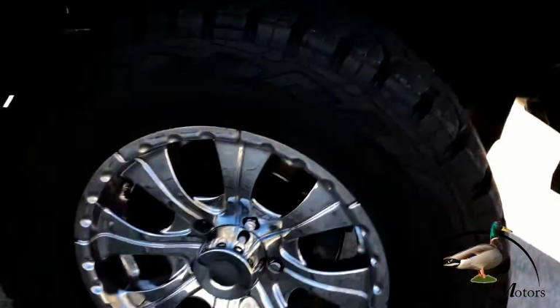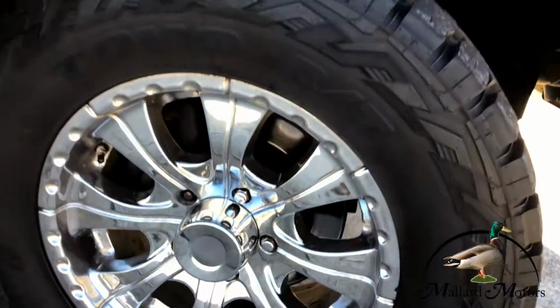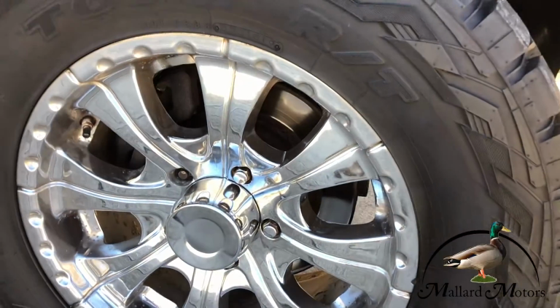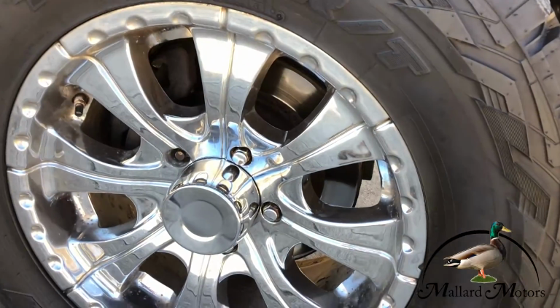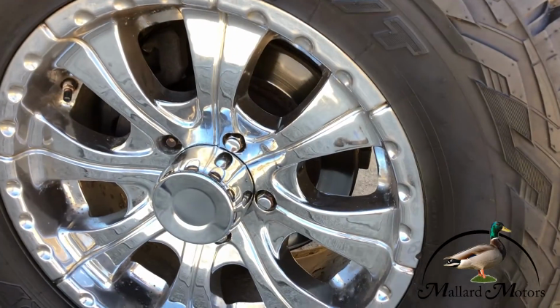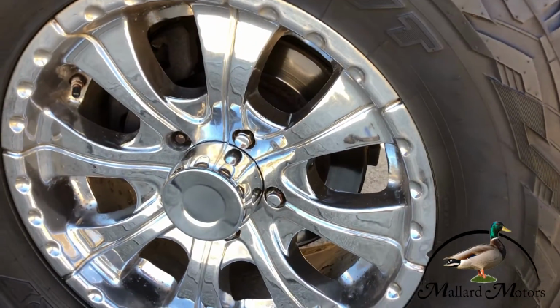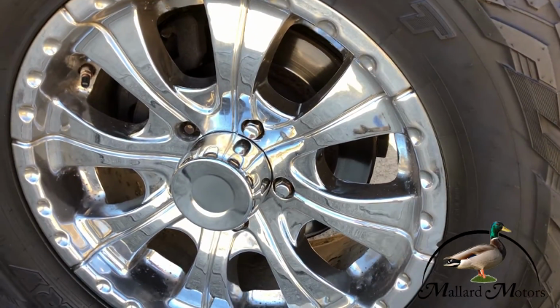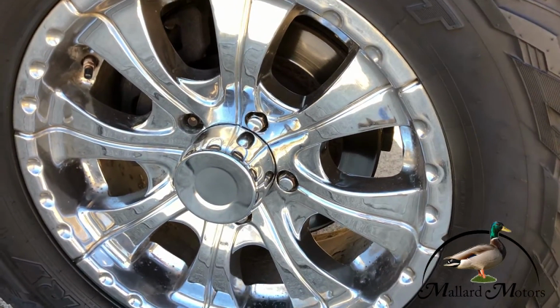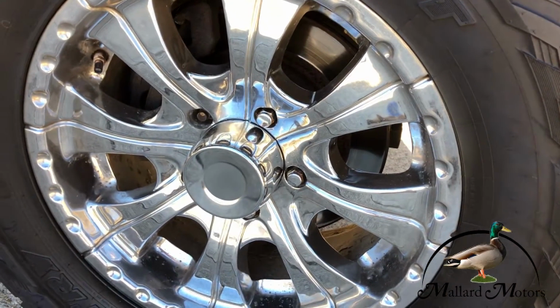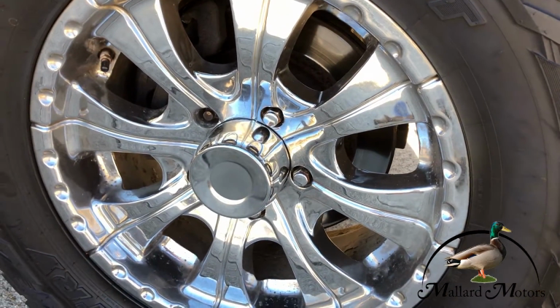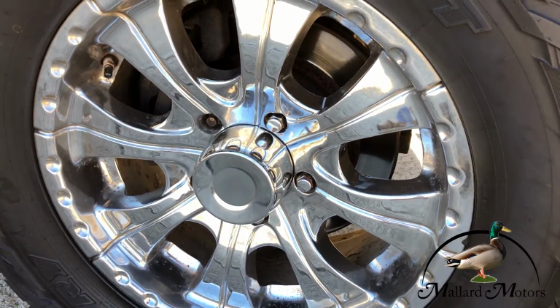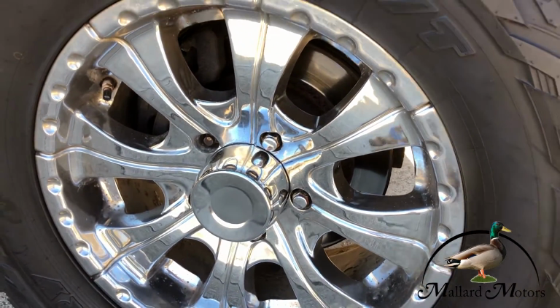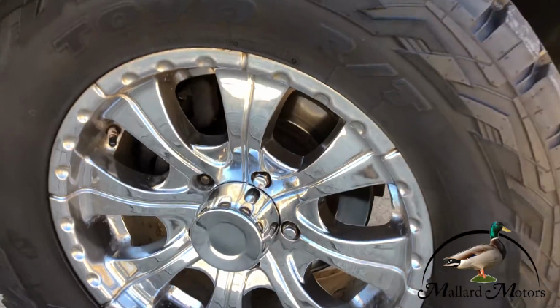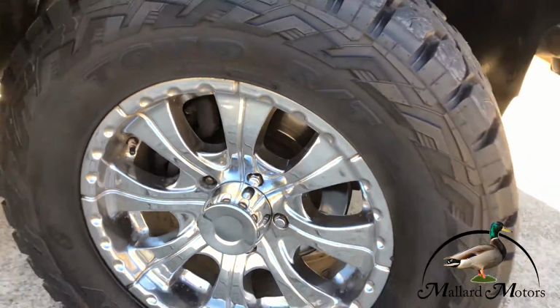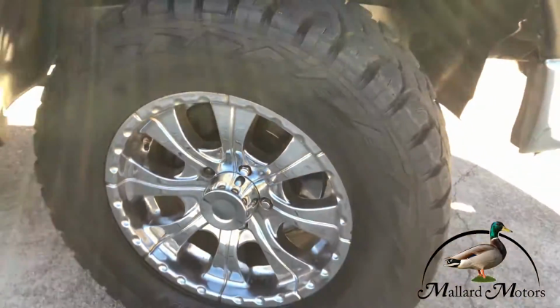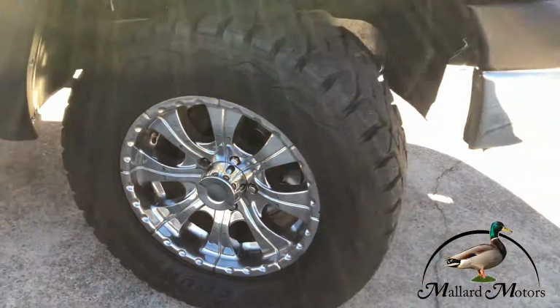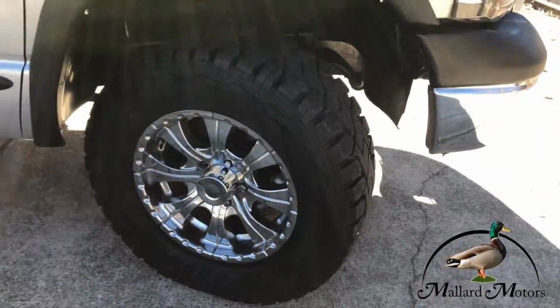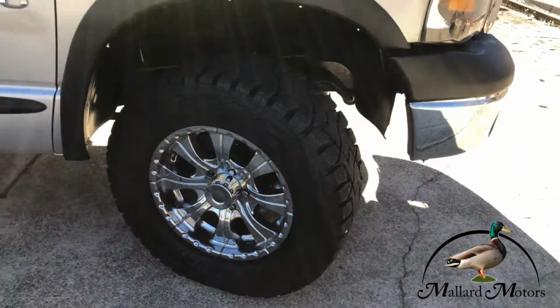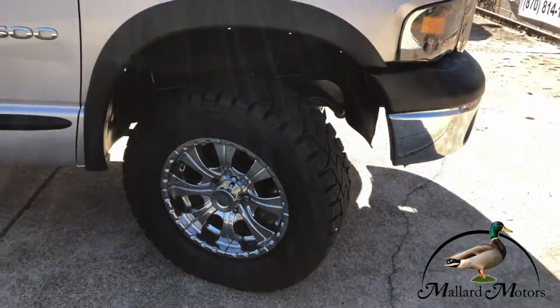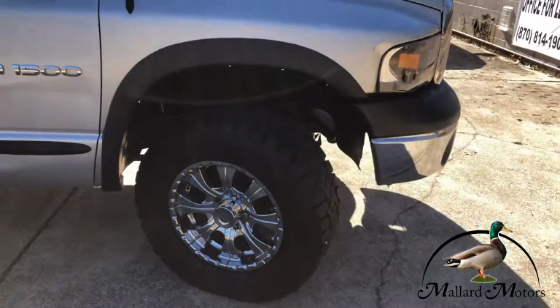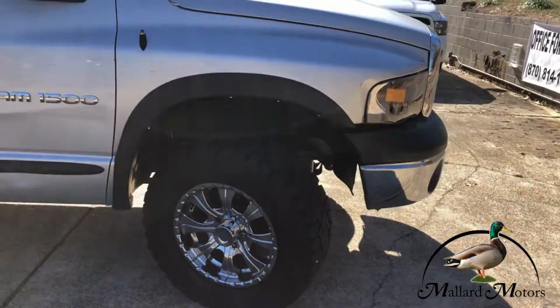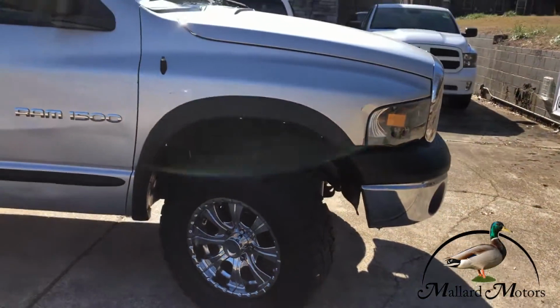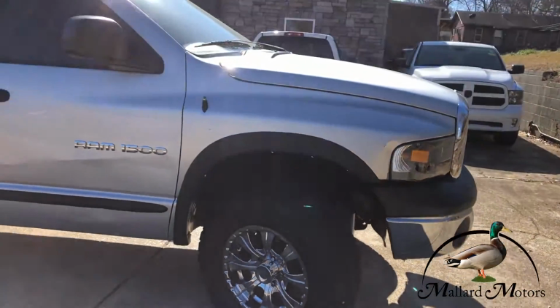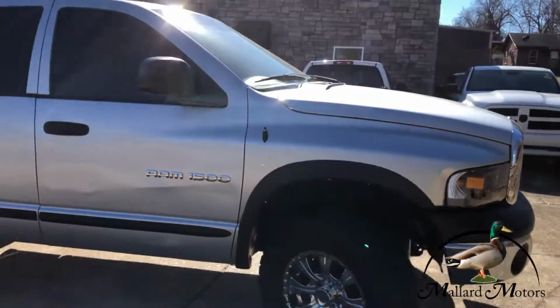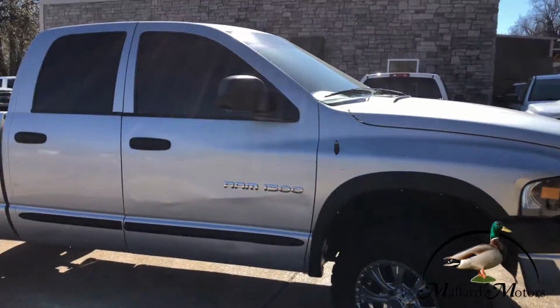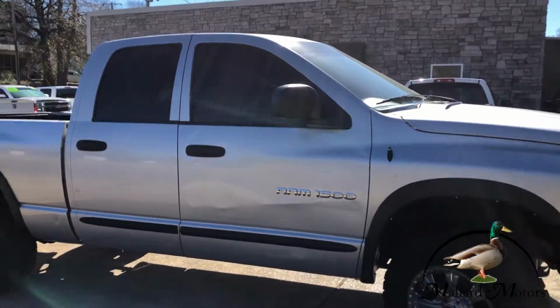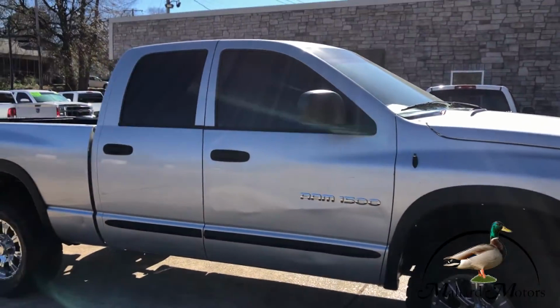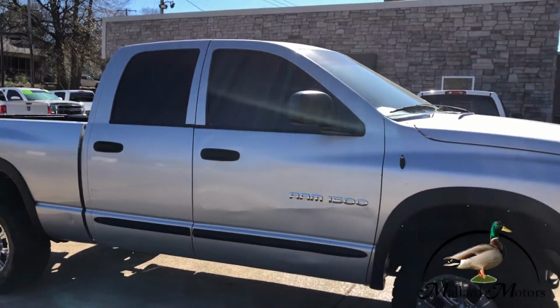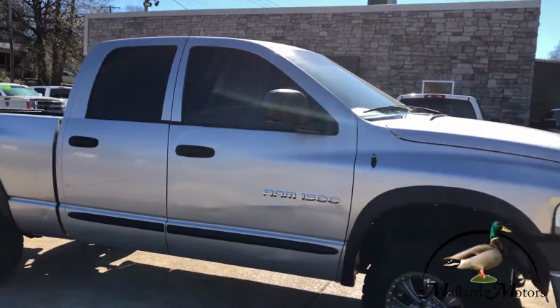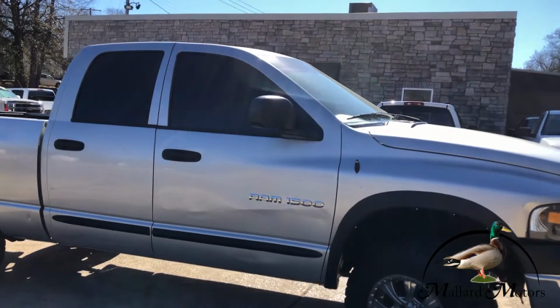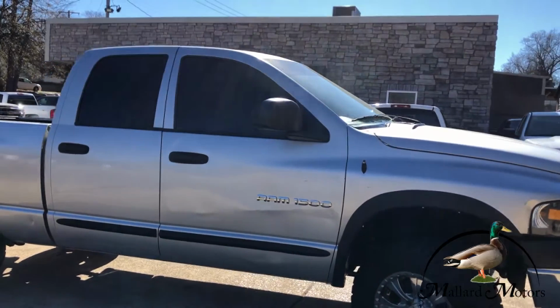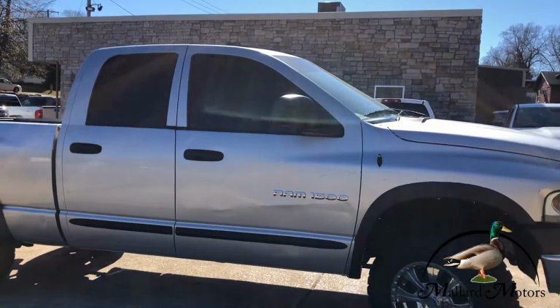Let's see what size are those — those are 18s. Full size four door.